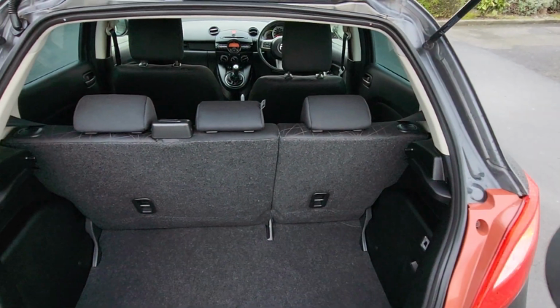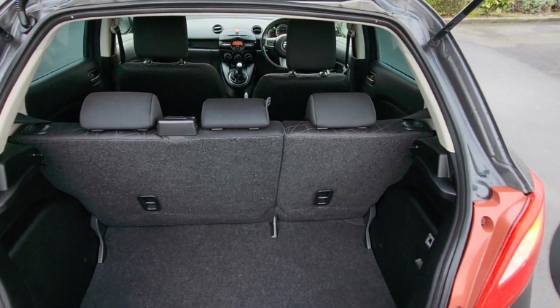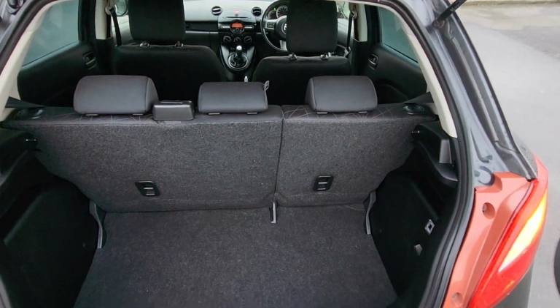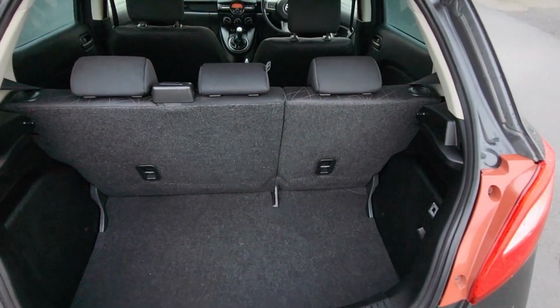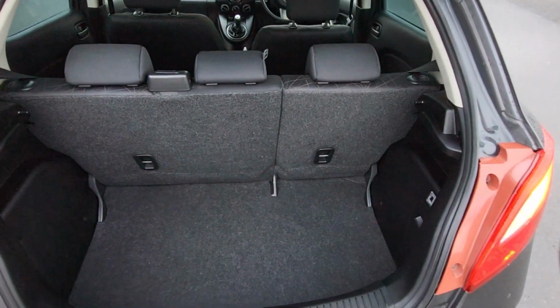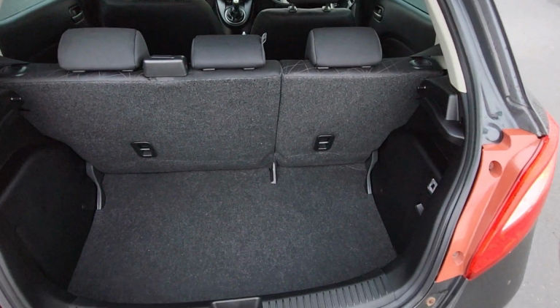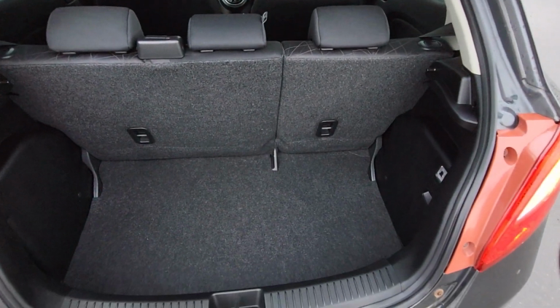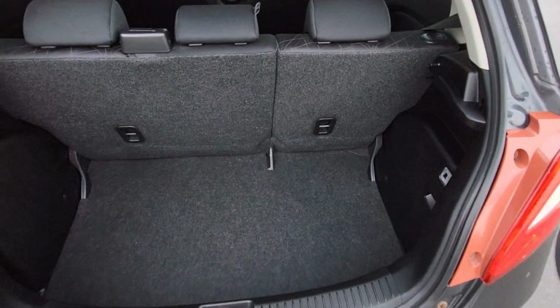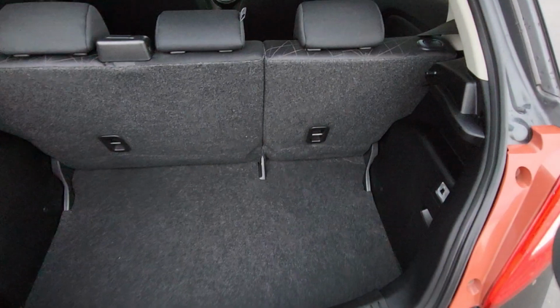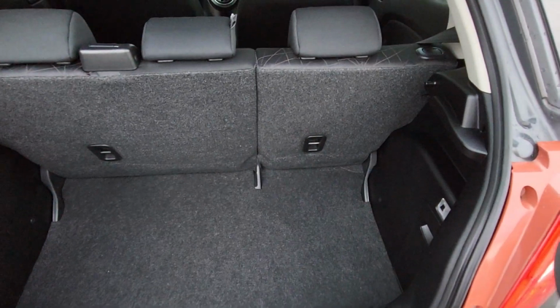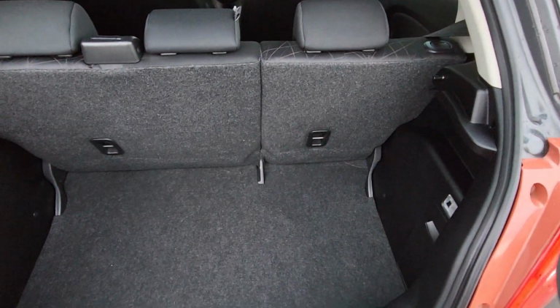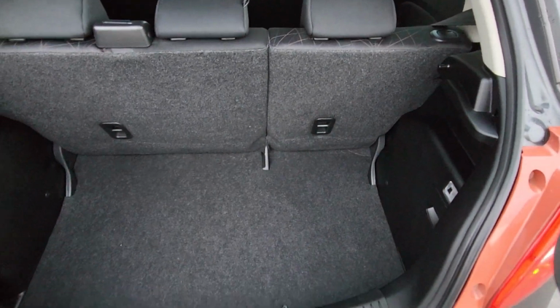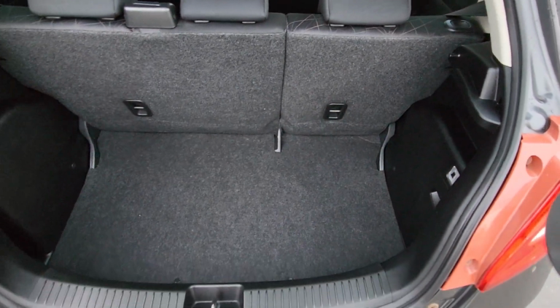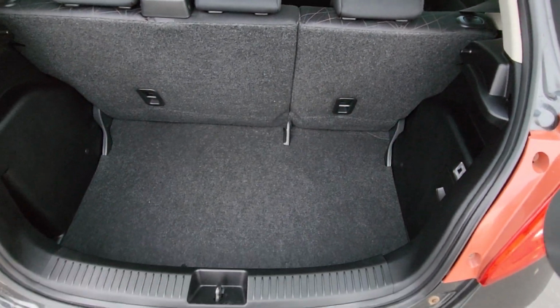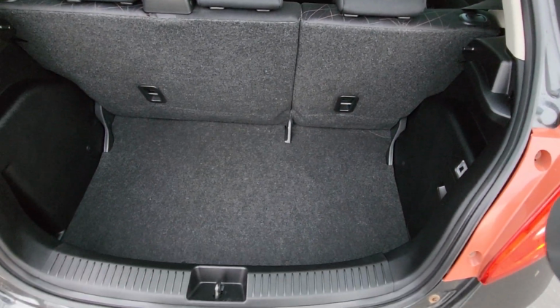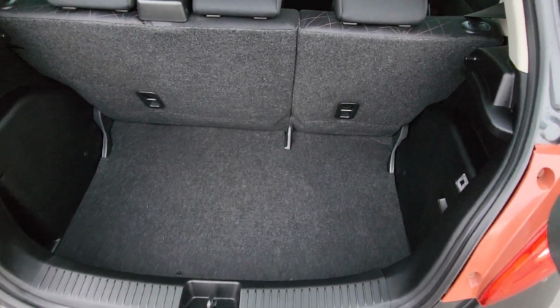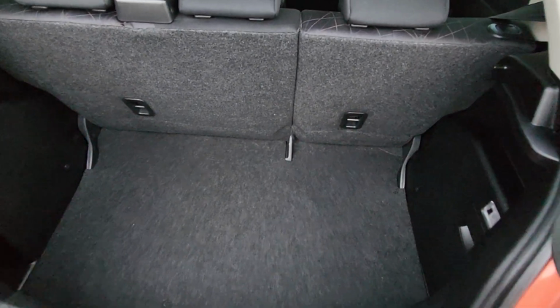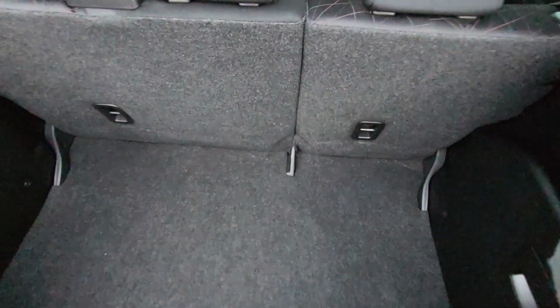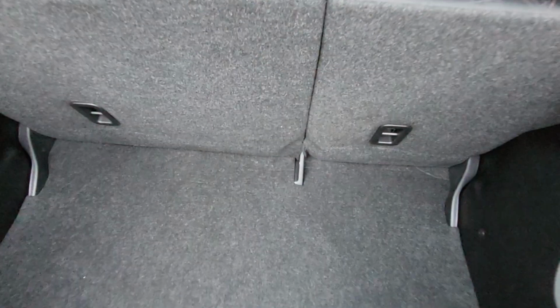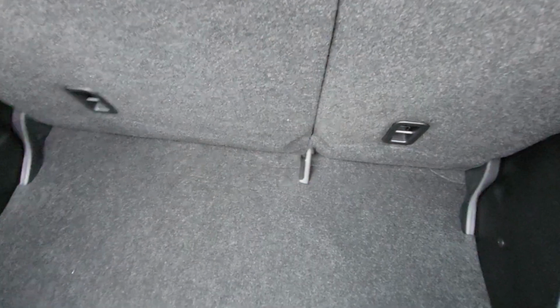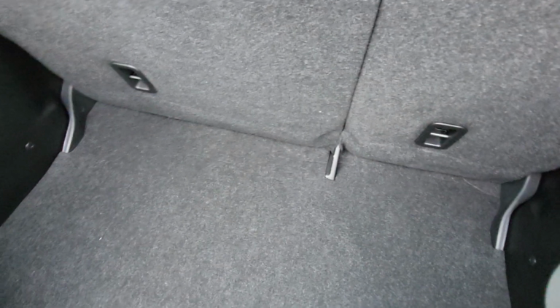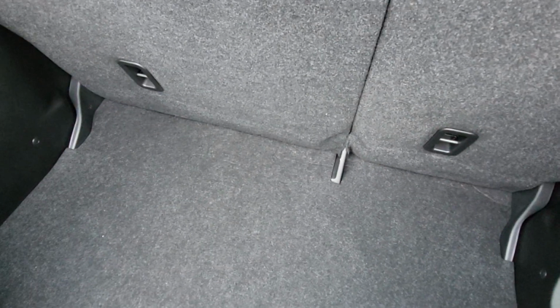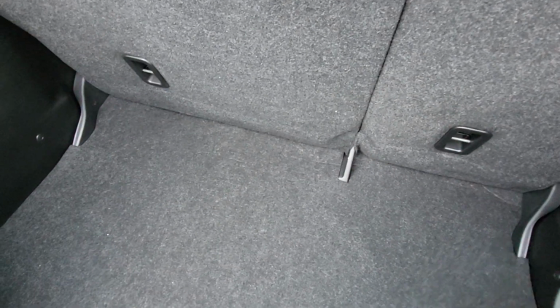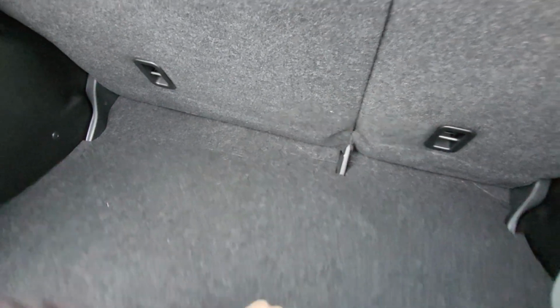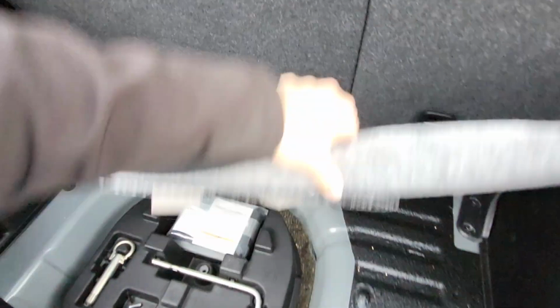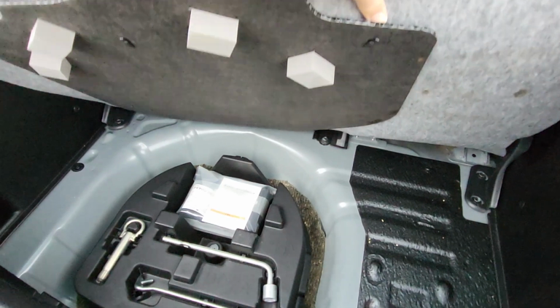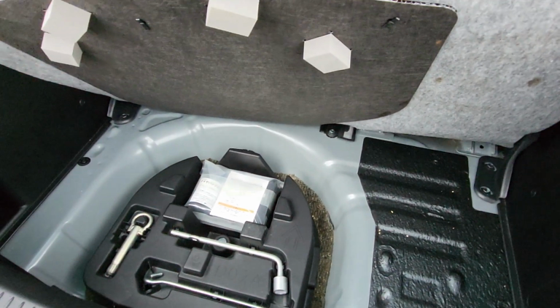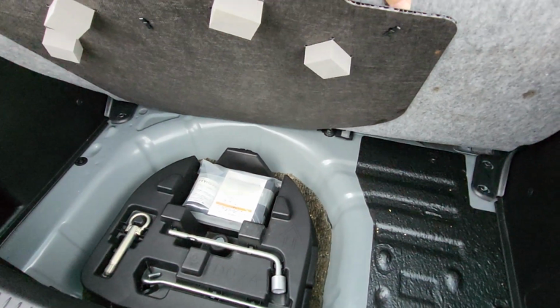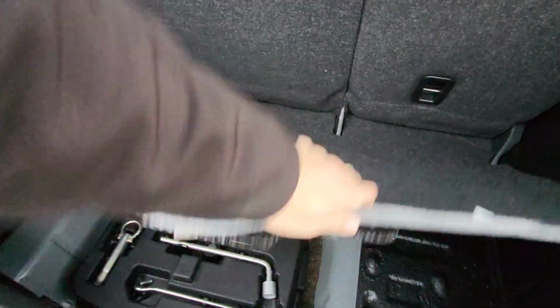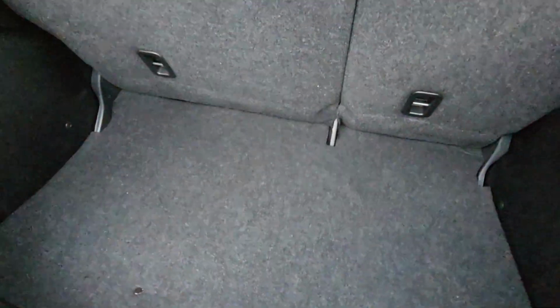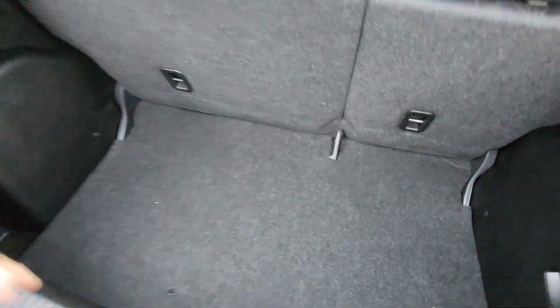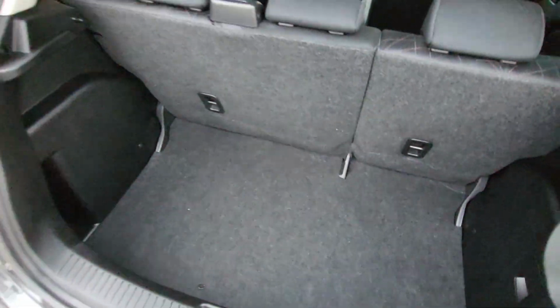Really good loading space in the boot of the Demio. 60/40 split on the back seat. It has a solution compressor and tool kit underneath if you ever get a puncture.